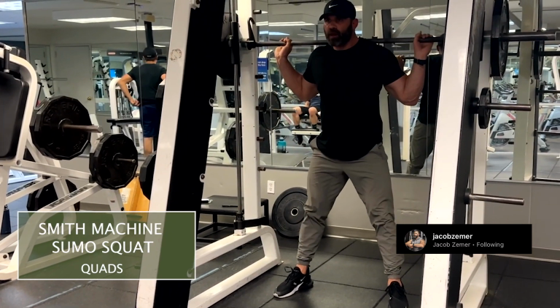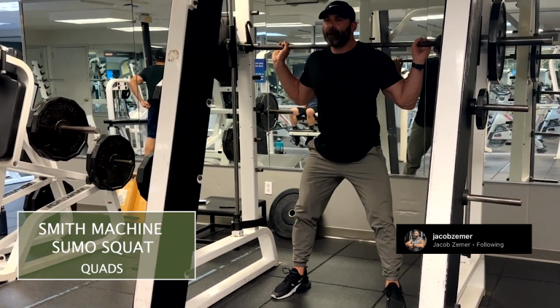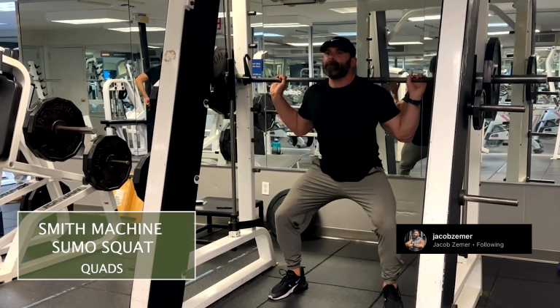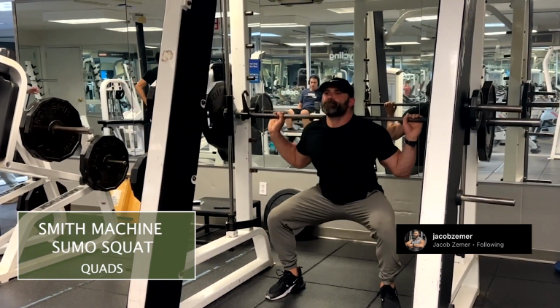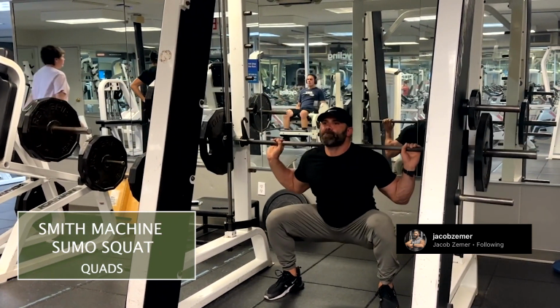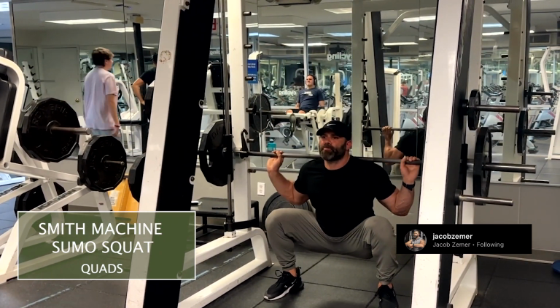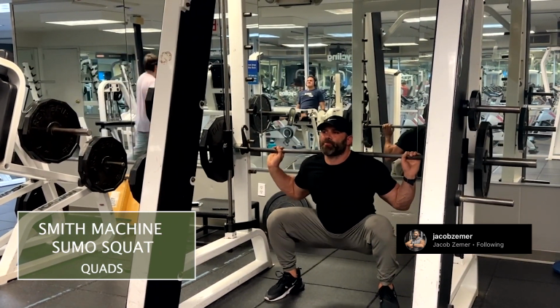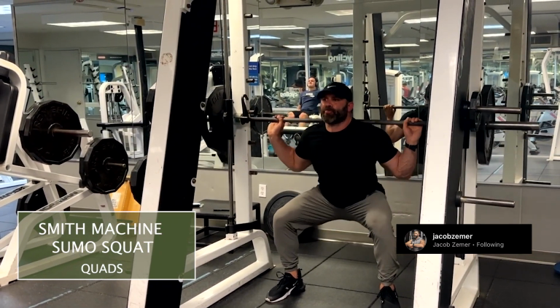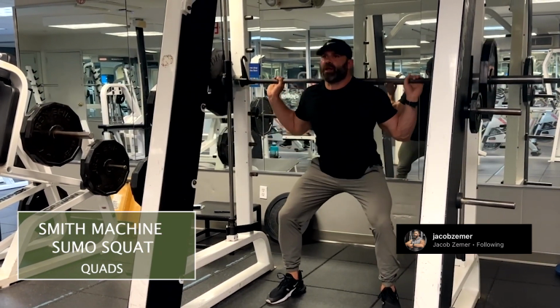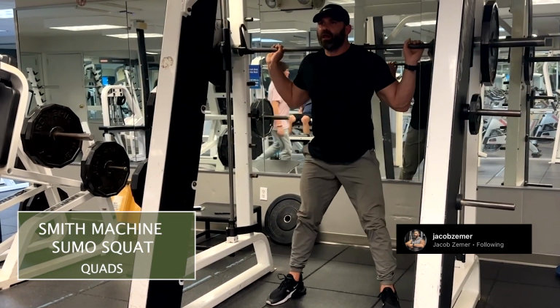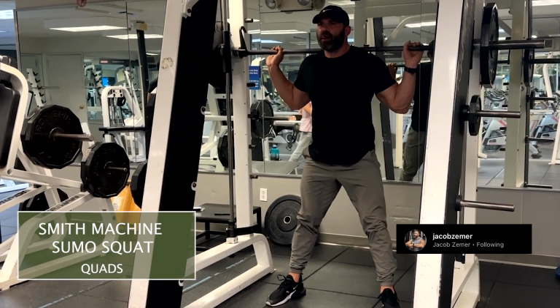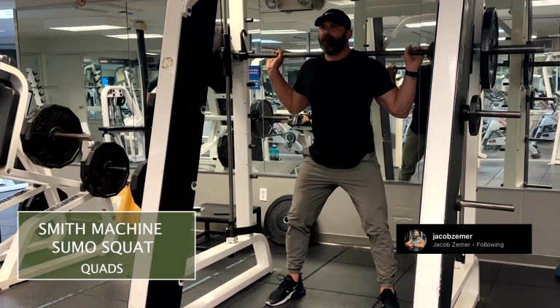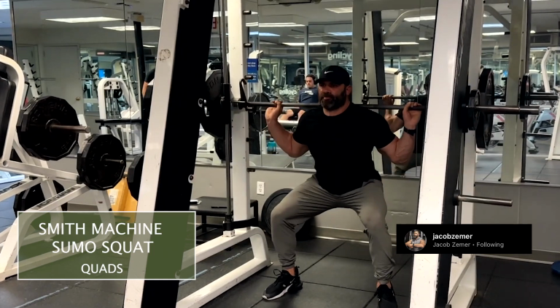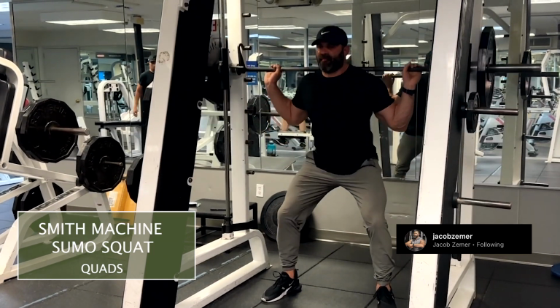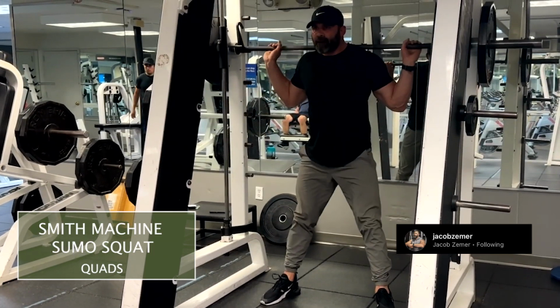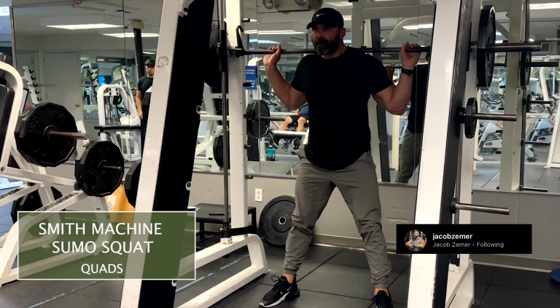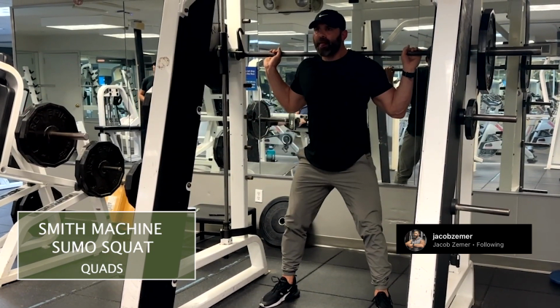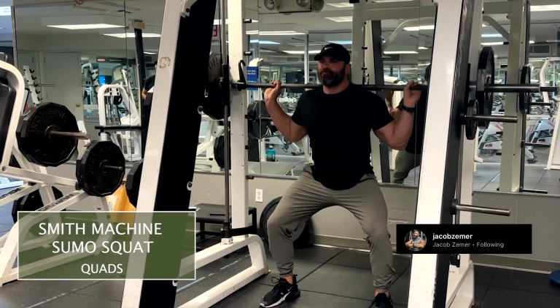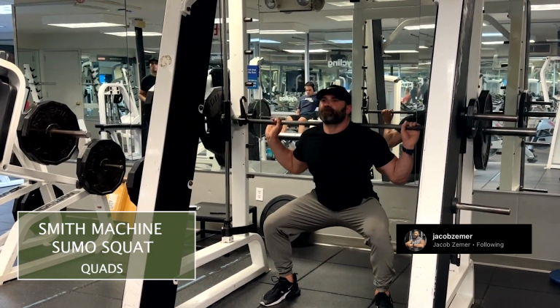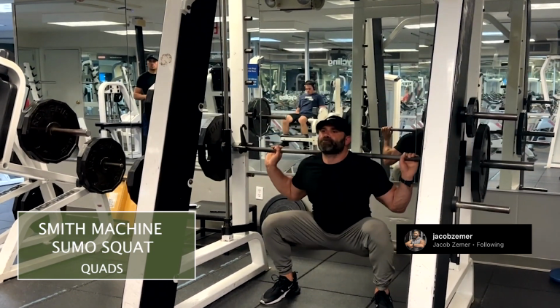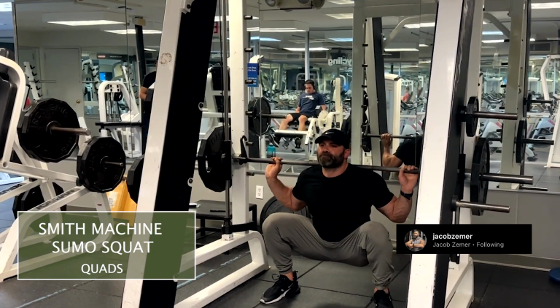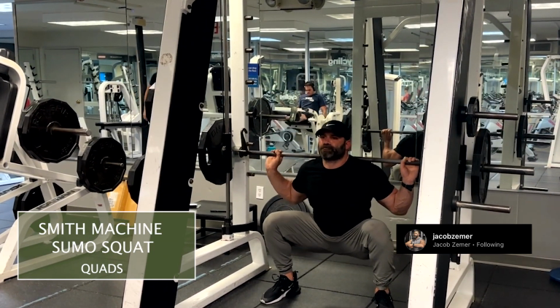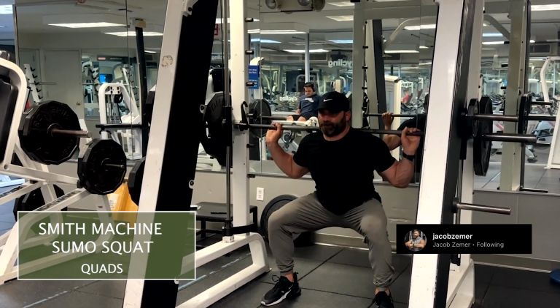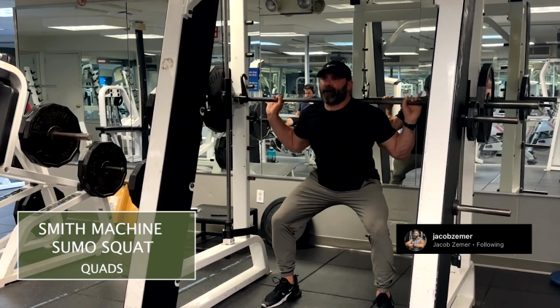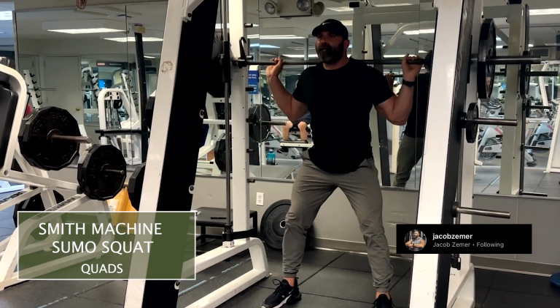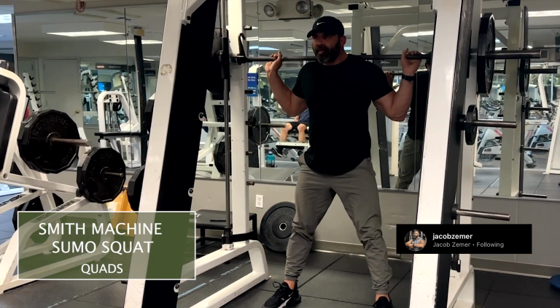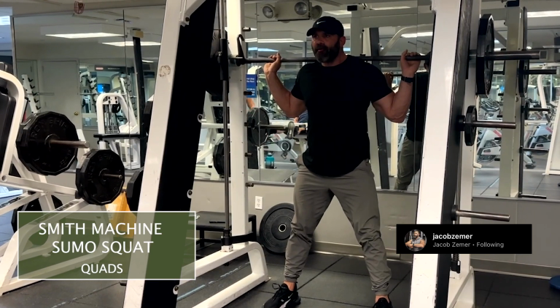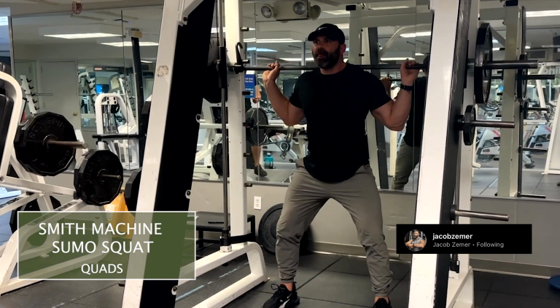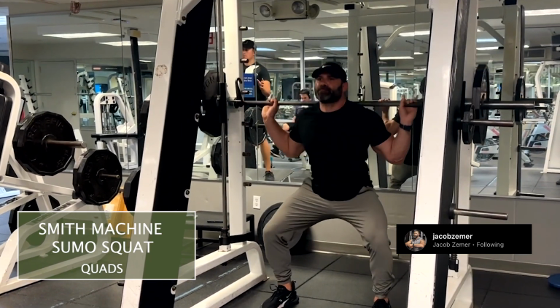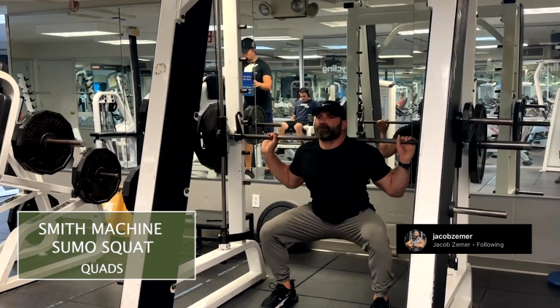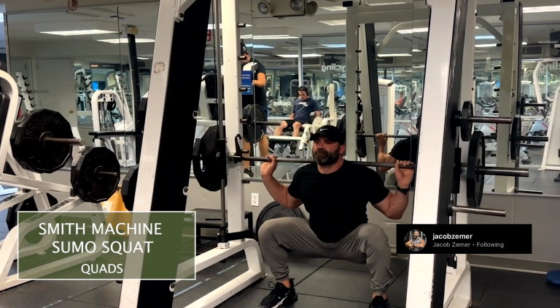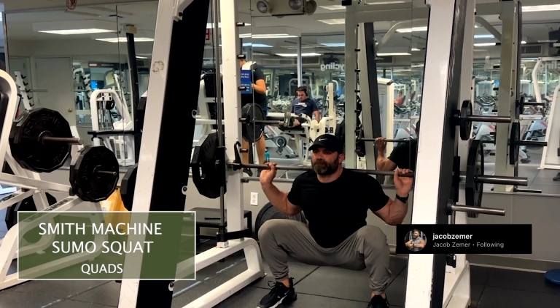I'm going to push my ass towards that mirror and then immediately bend my knee. As I bend the knee, I want to come down nice and low where my ass almost touches the ground. You want to think about your hamstring gently touching your calf.